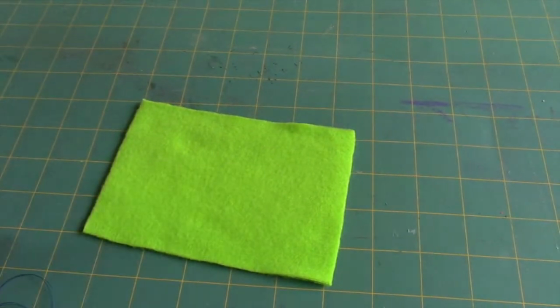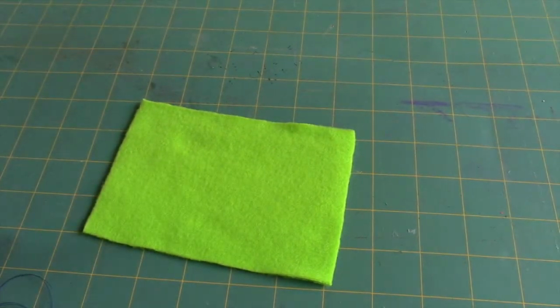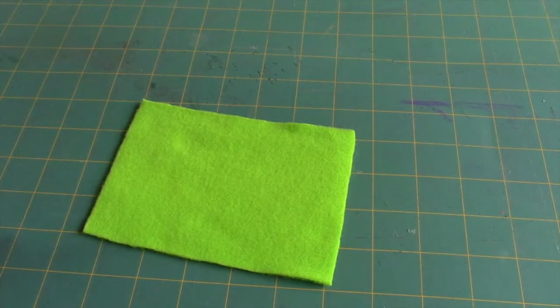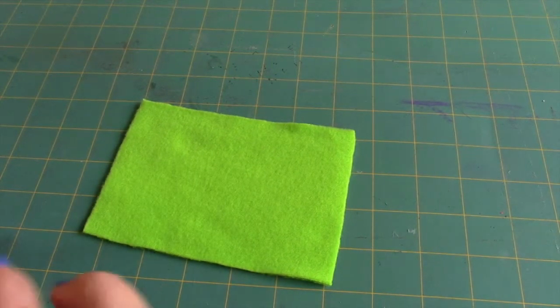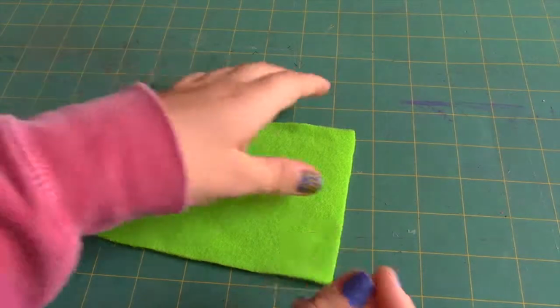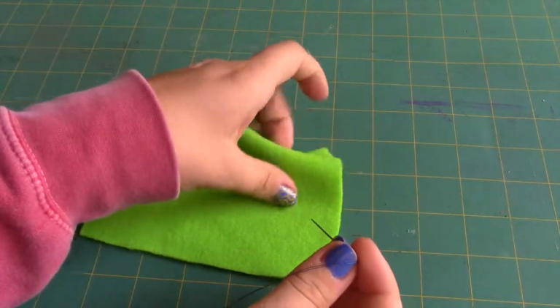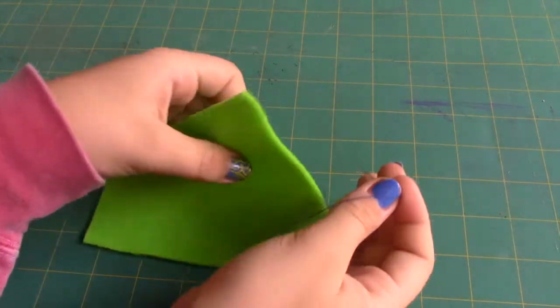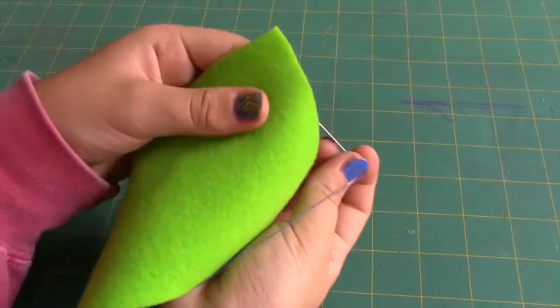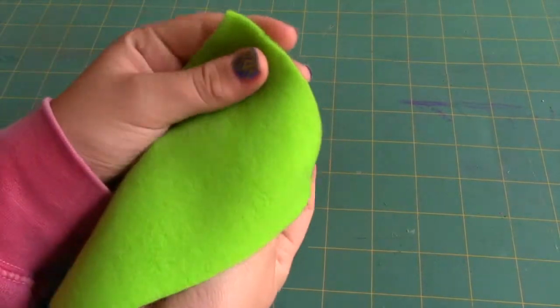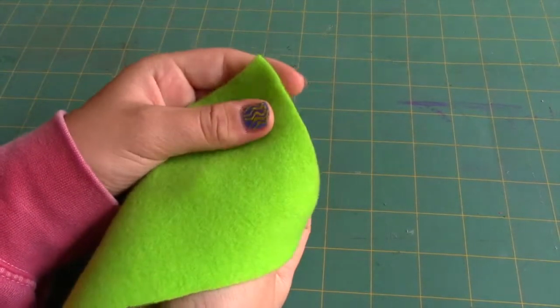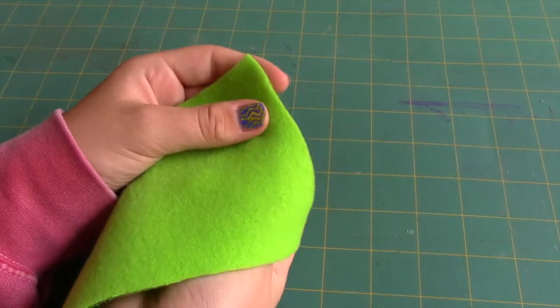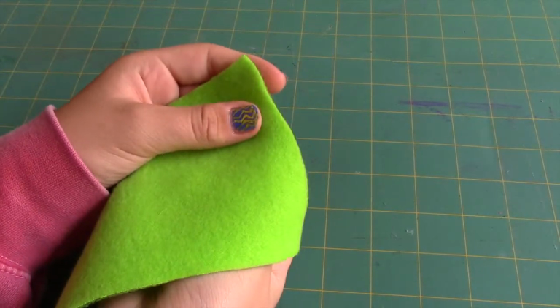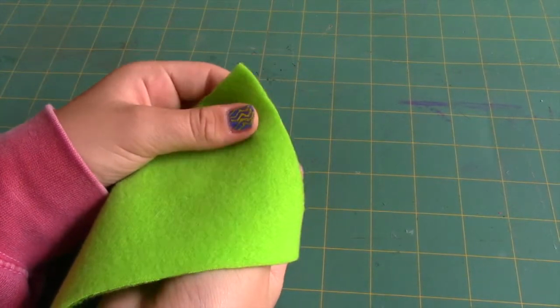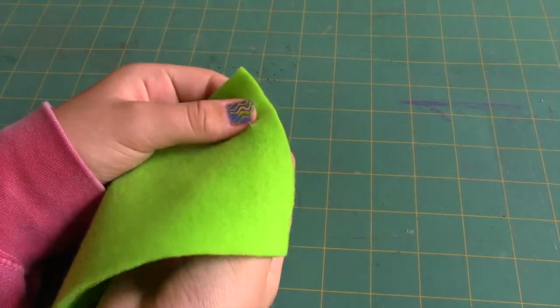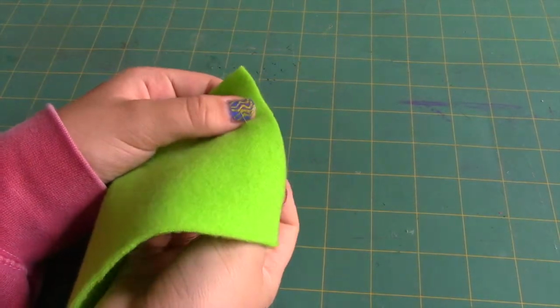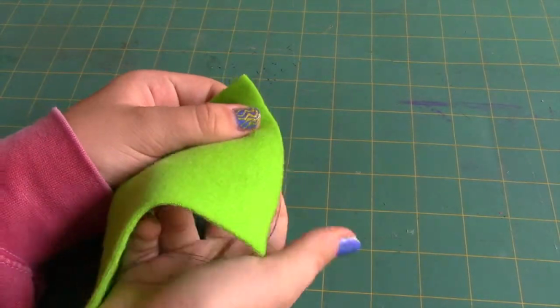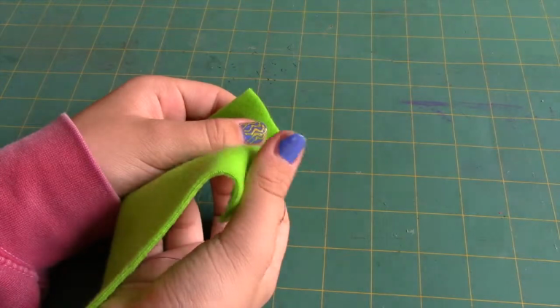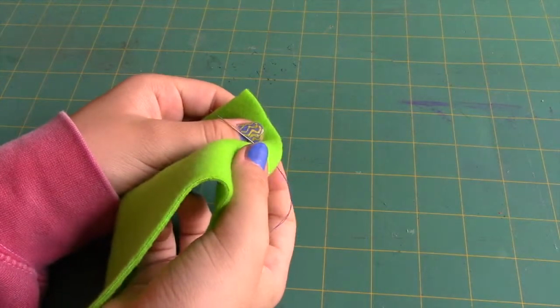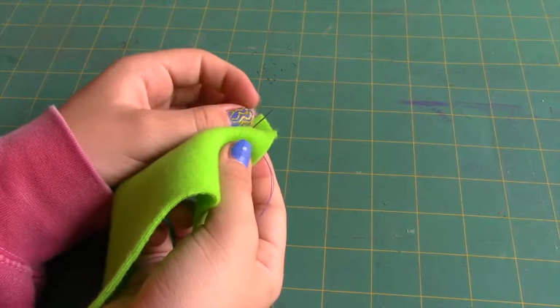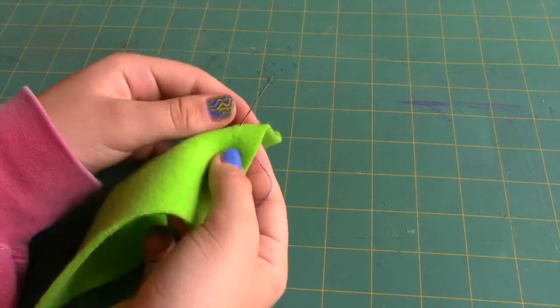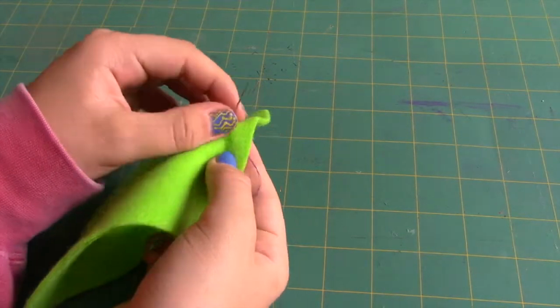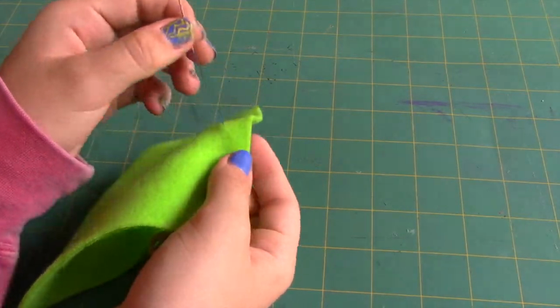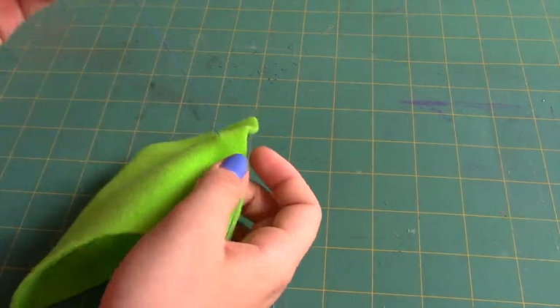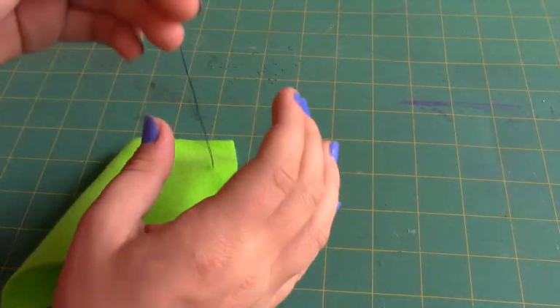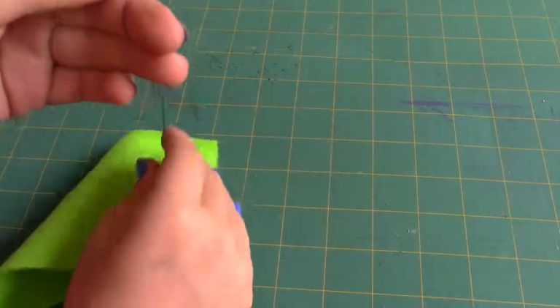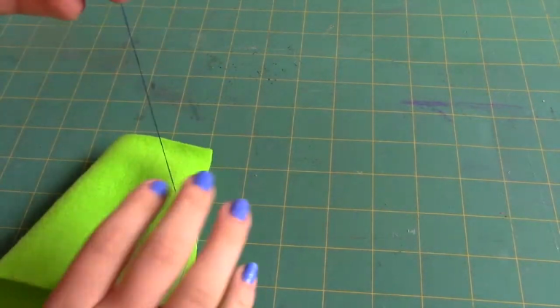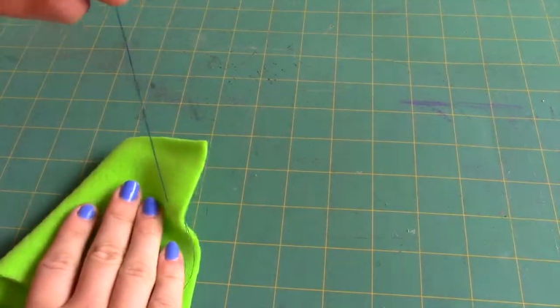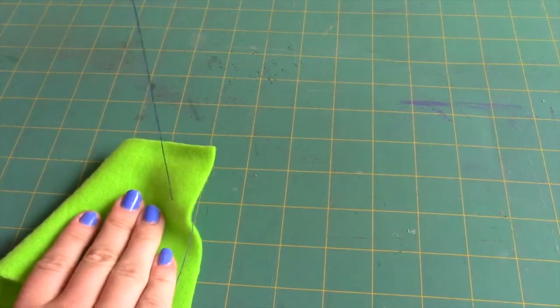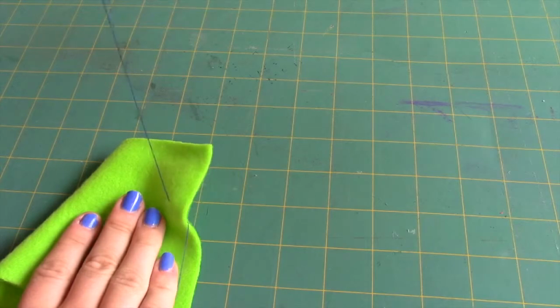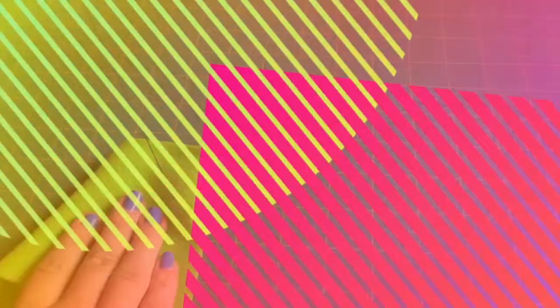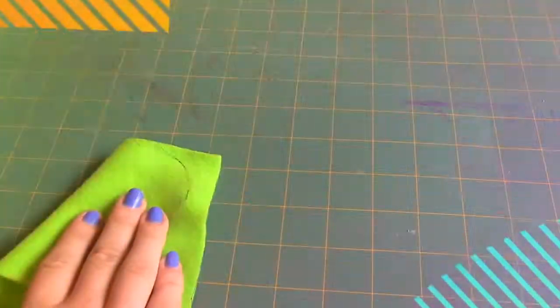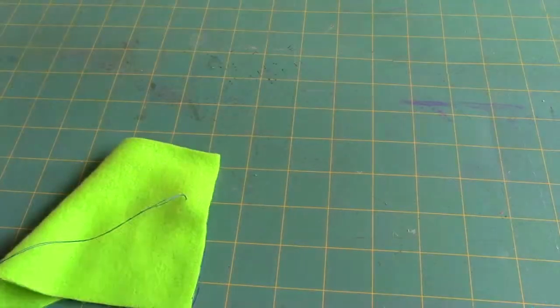Next I pushed my needle through the back side of the fabric, leaving the knot behind the fabric. Chain stitching is kind of like sewing back and forth and back and forth. First you start by sewing one stitch forward.